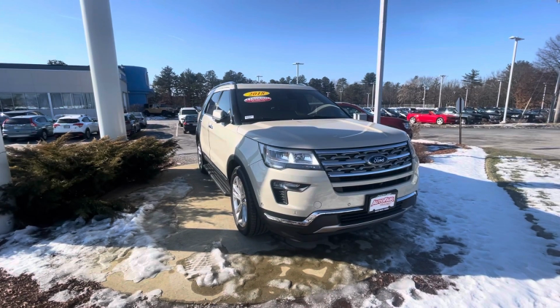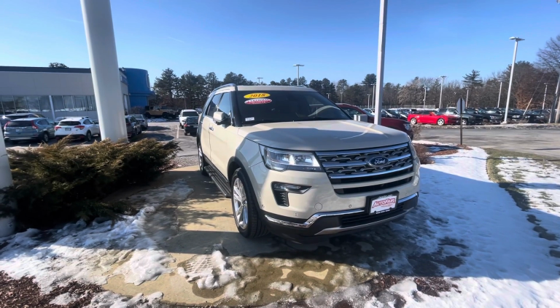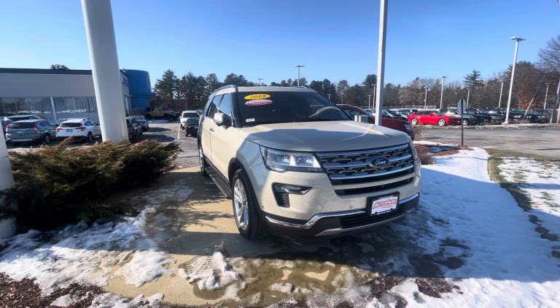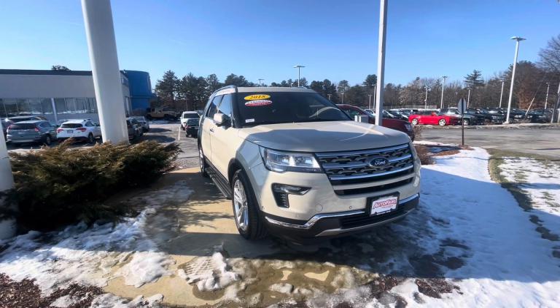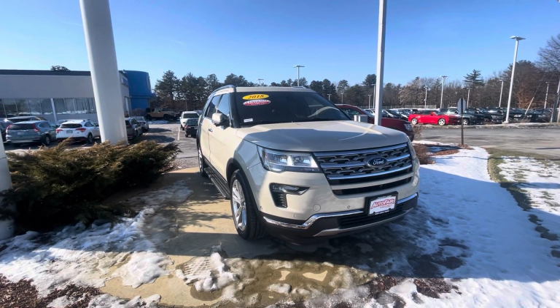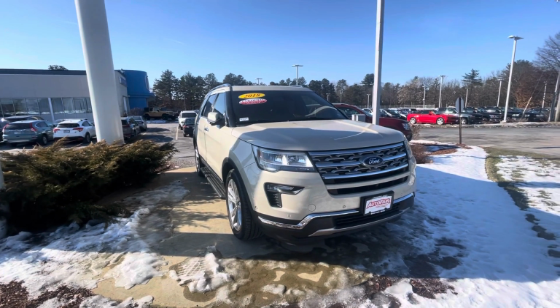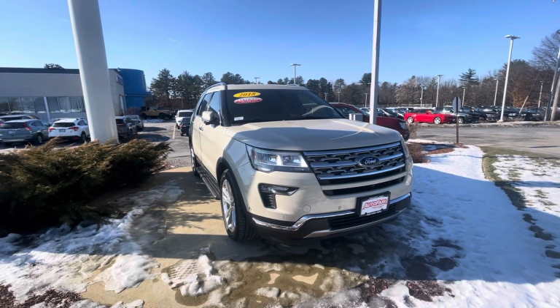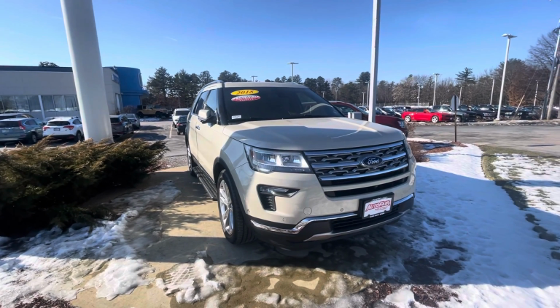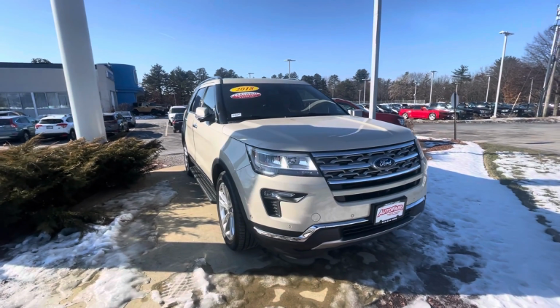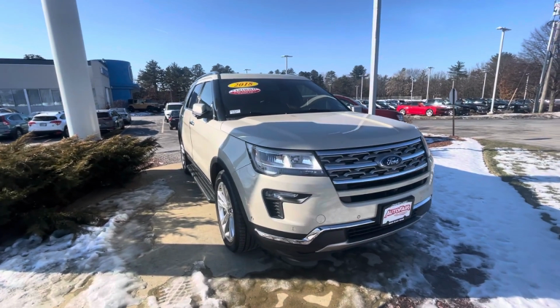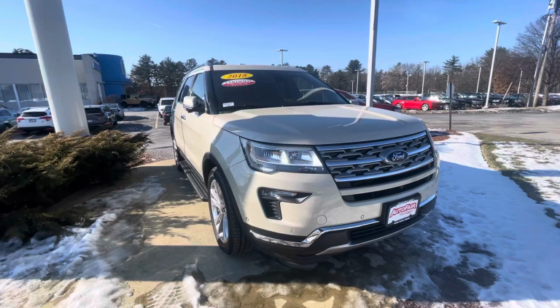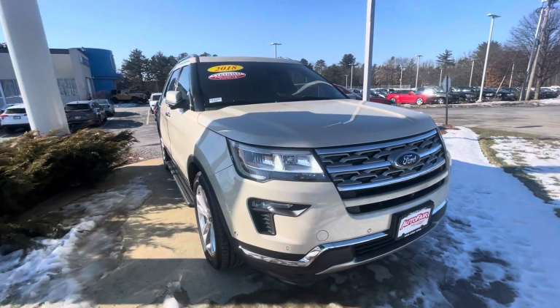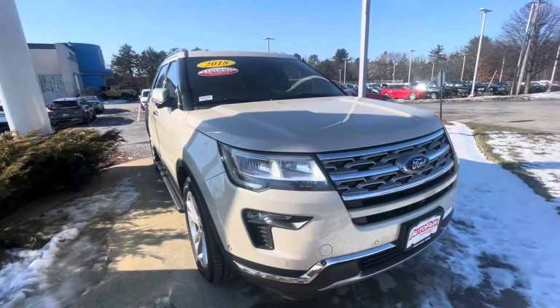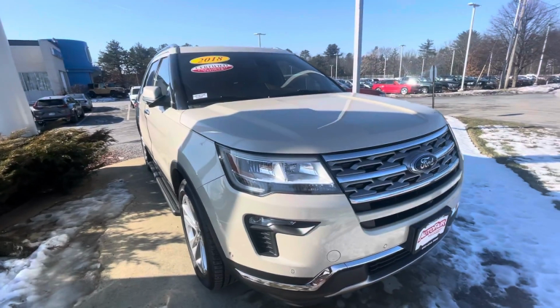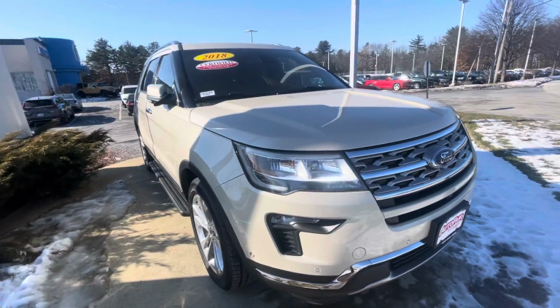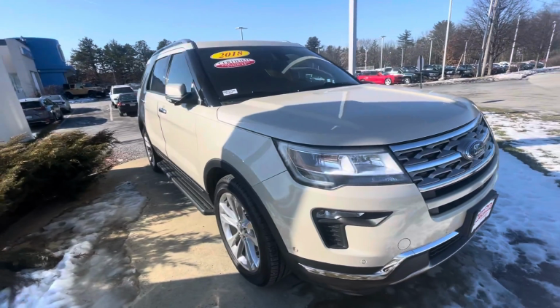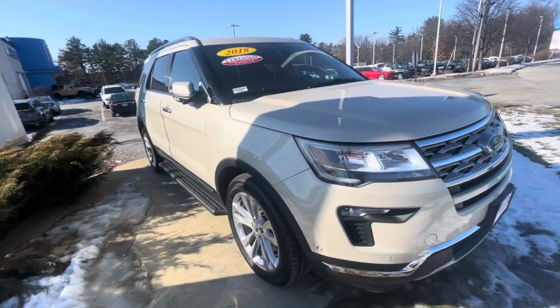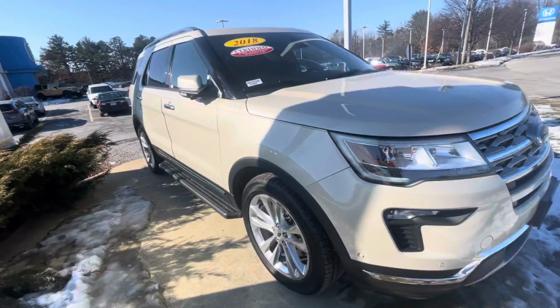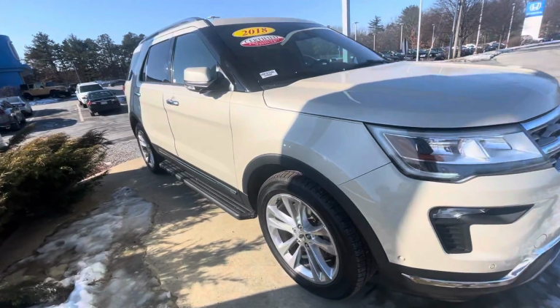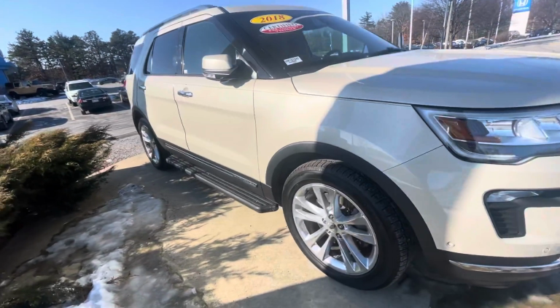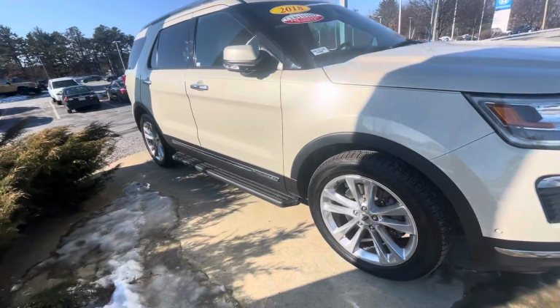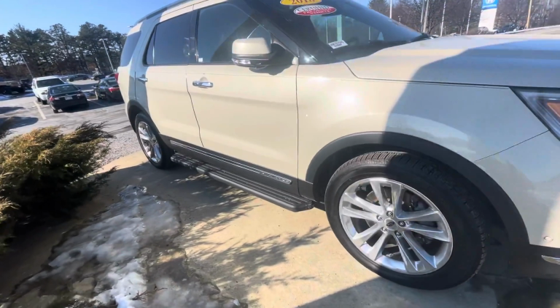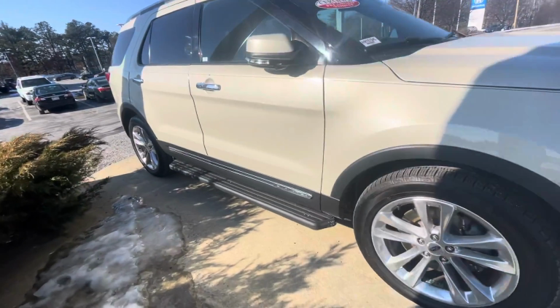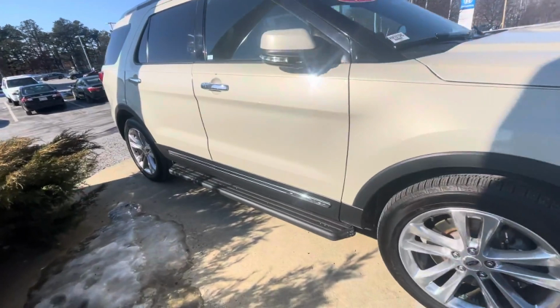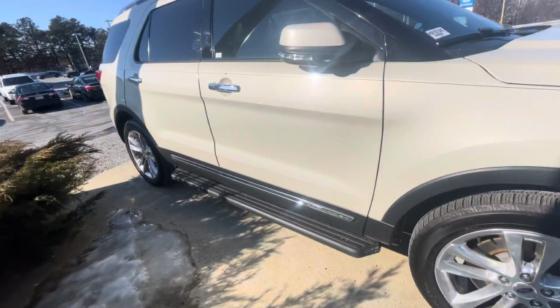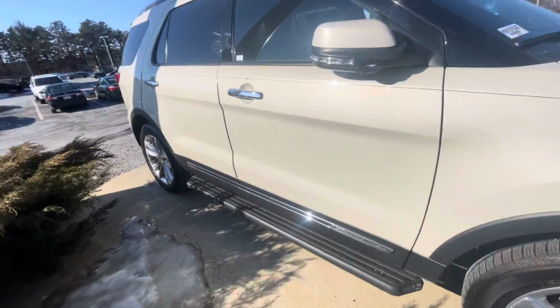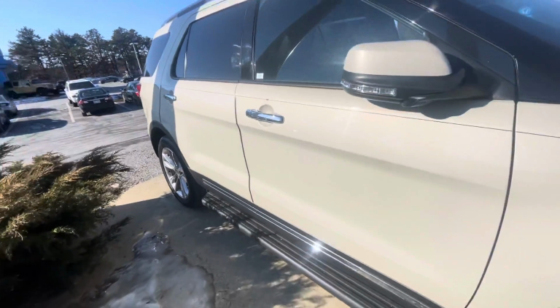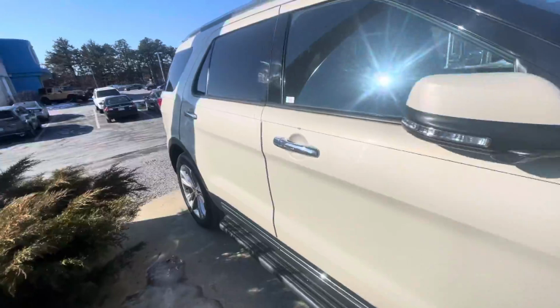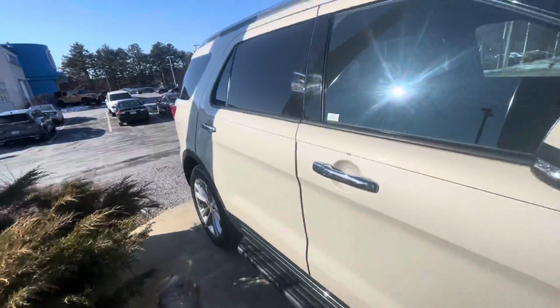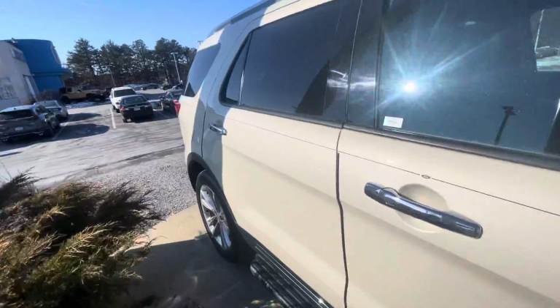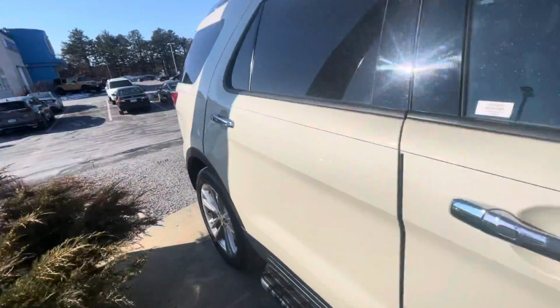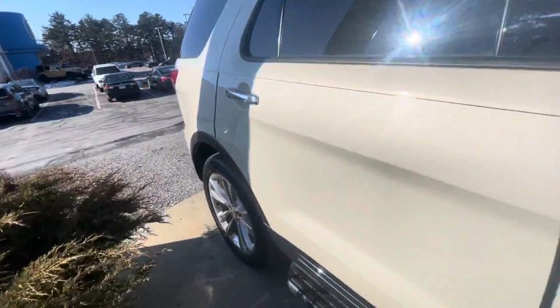Hey, Terry Graham here with AutoFair Honda in Manchester, giving you a quick look at the 2018 Ford Explorer you're interested in. I'm going to go ahead and take a walk around the vehicle so you can get a good look at it from every angle.